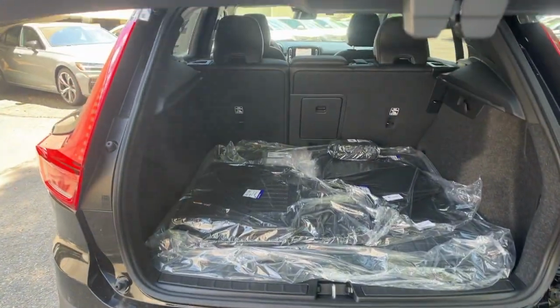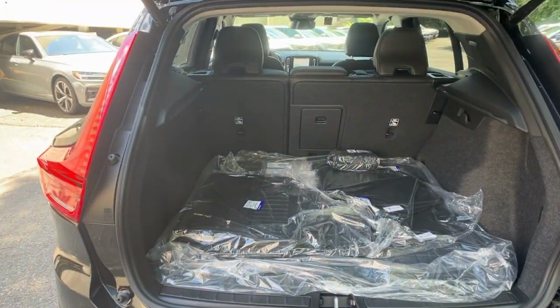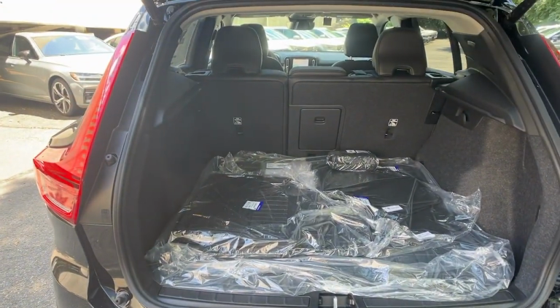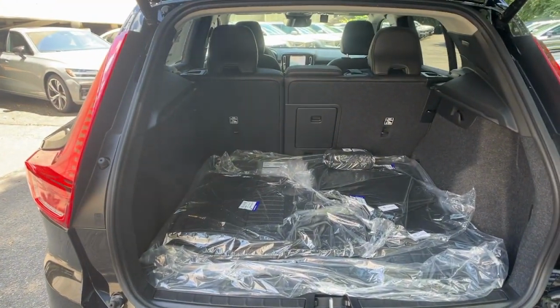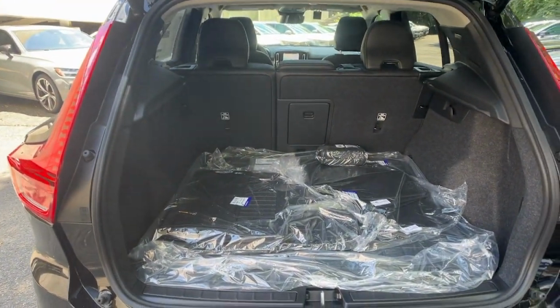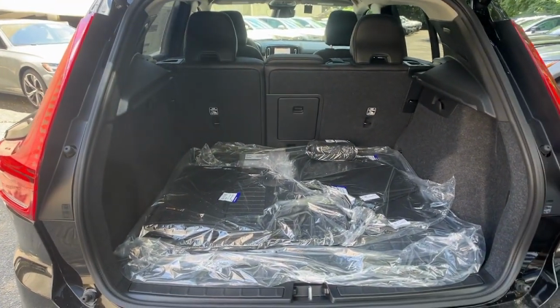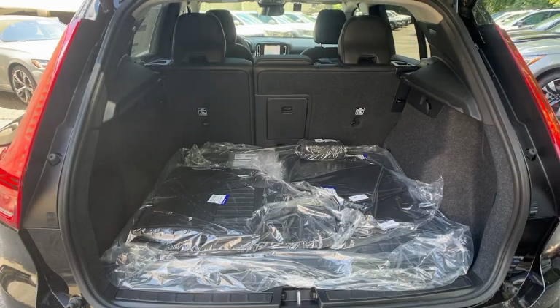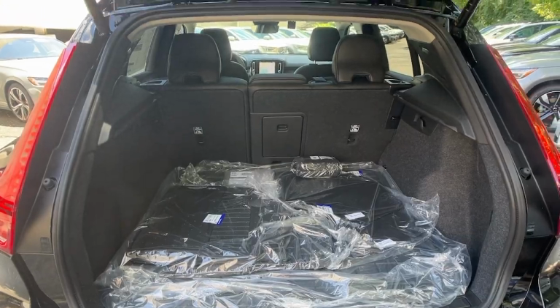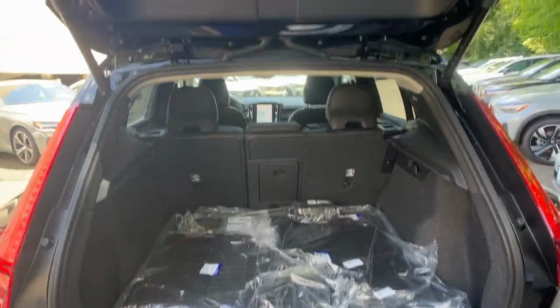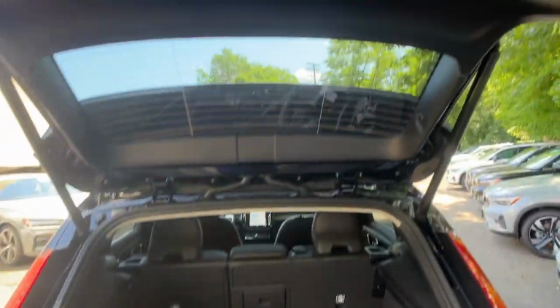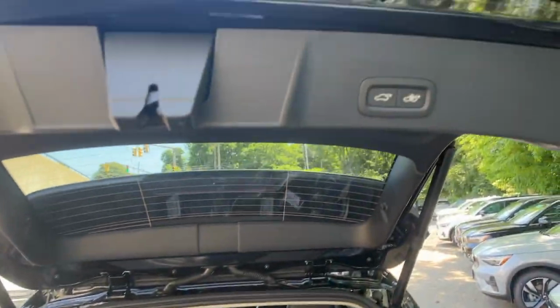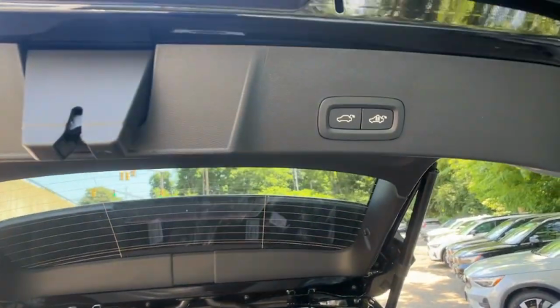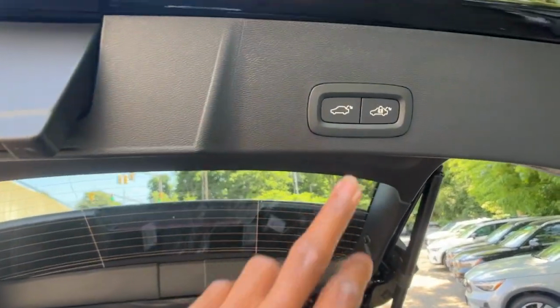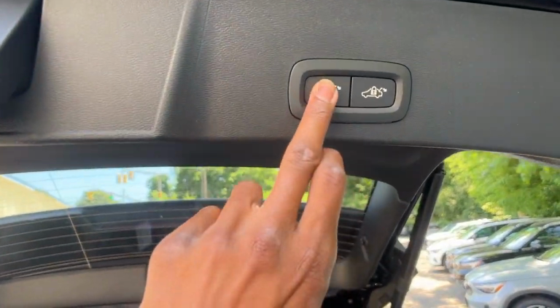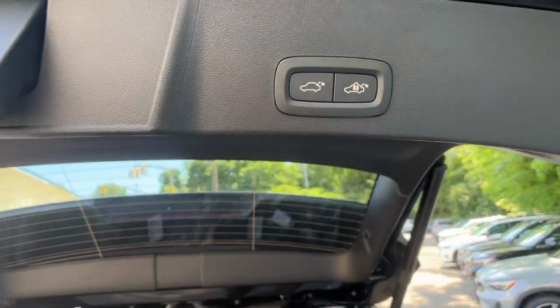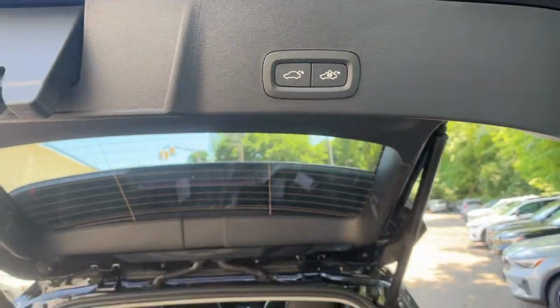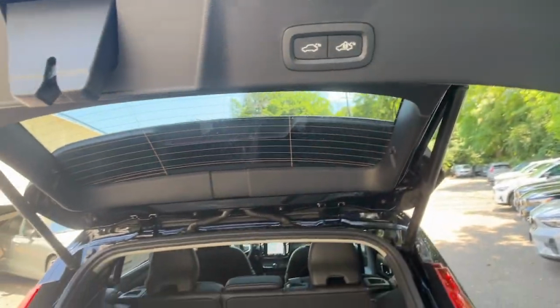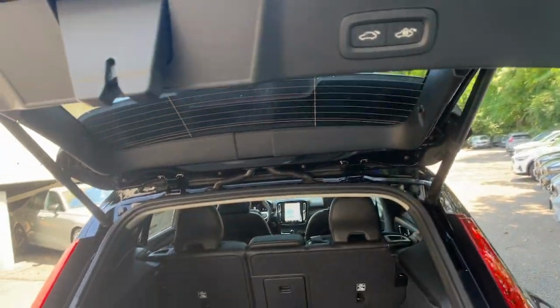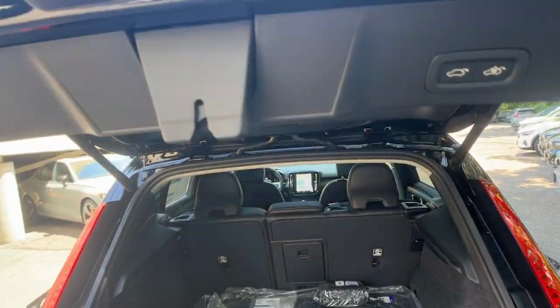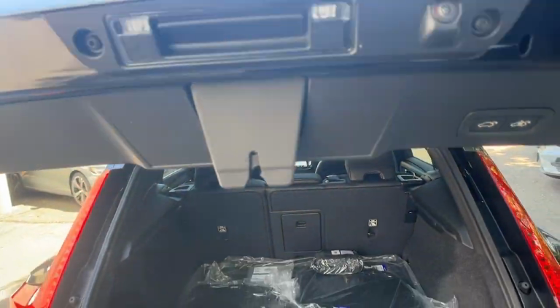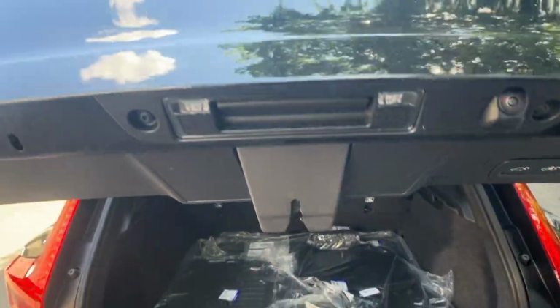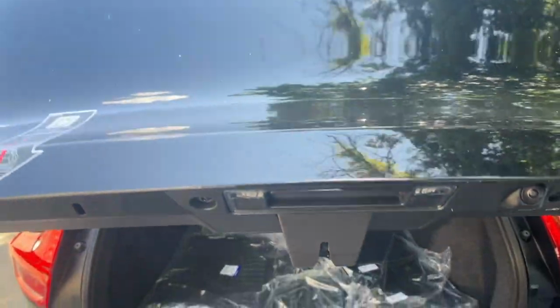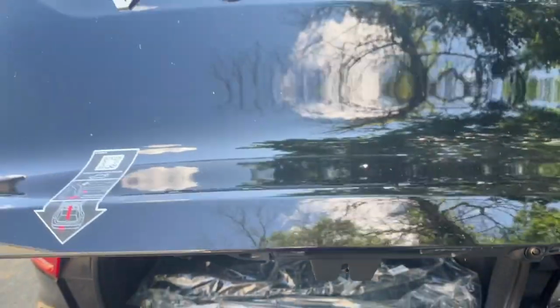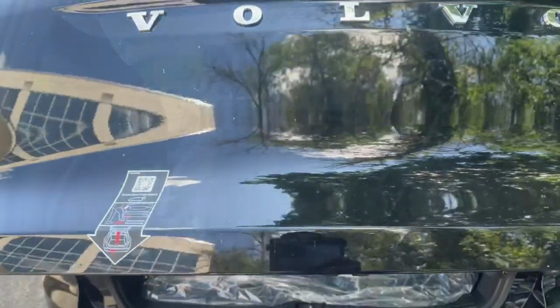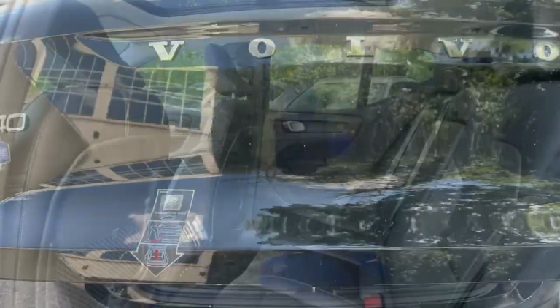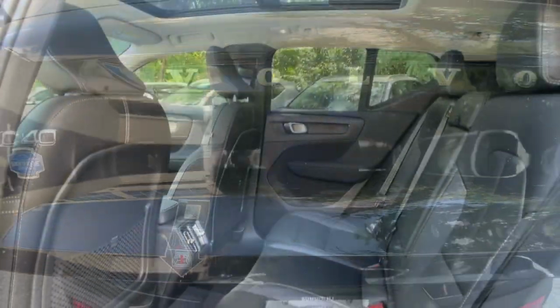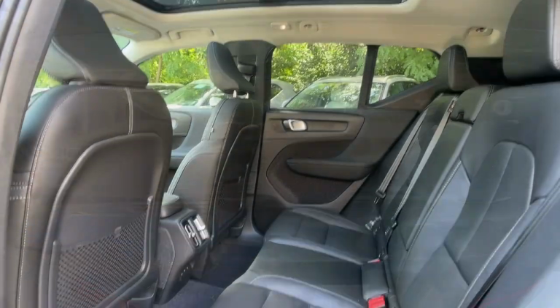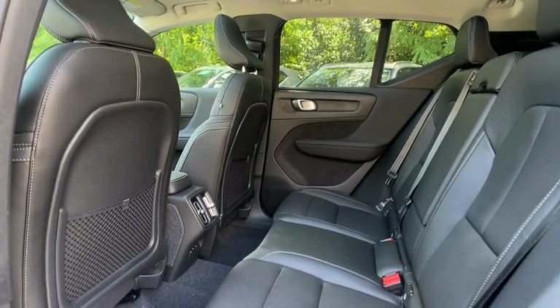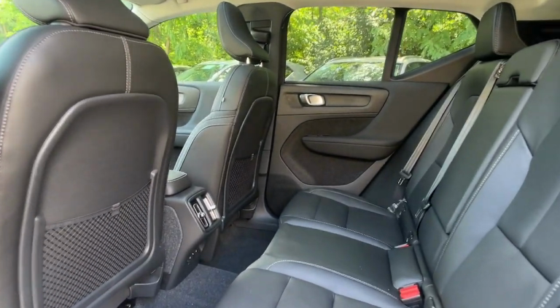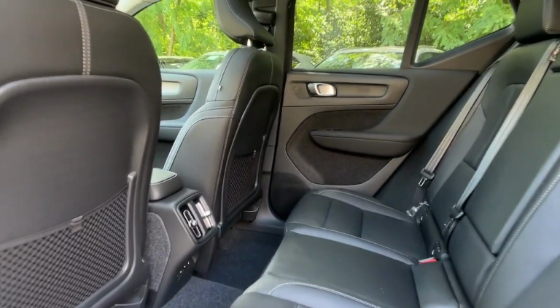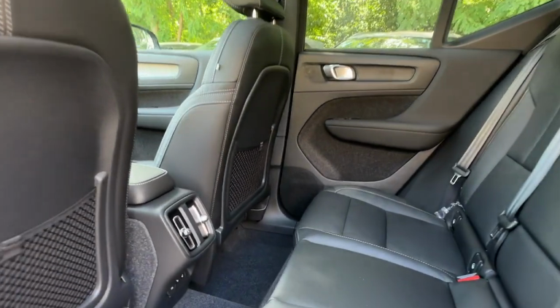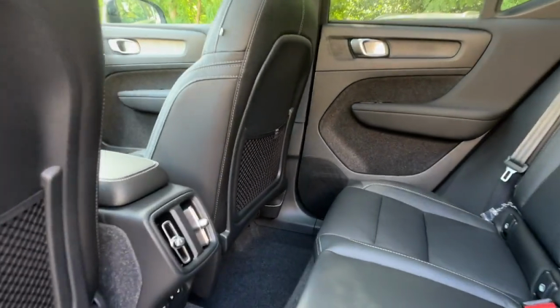Apple CarPlay and/or Android Auto, keyless entry, navigation system, backup camera, premium sound system, and satellite radio.